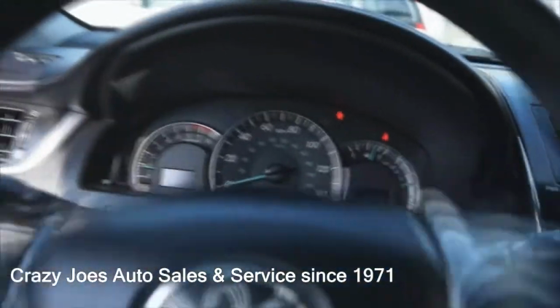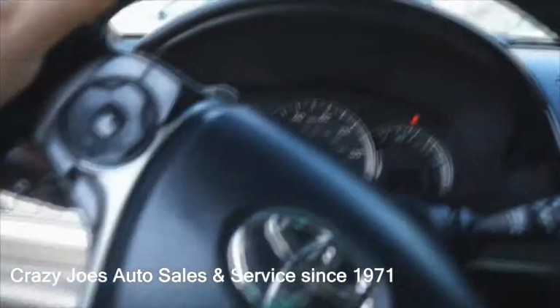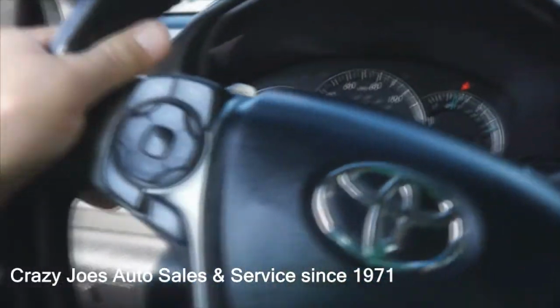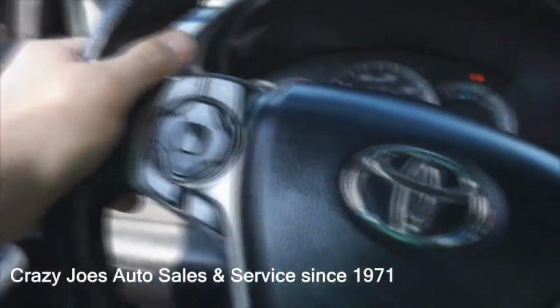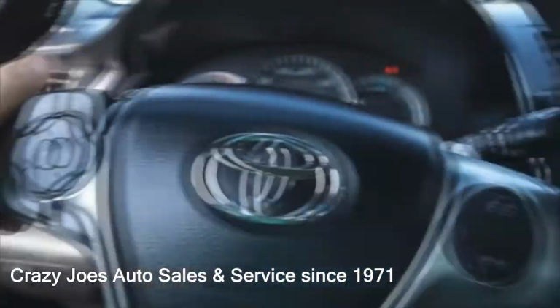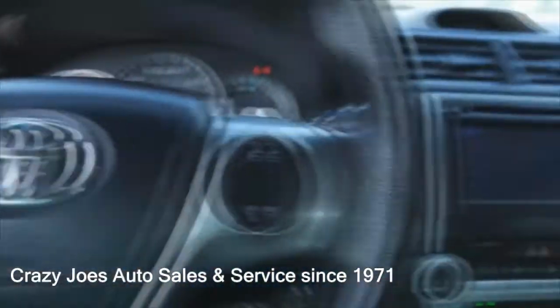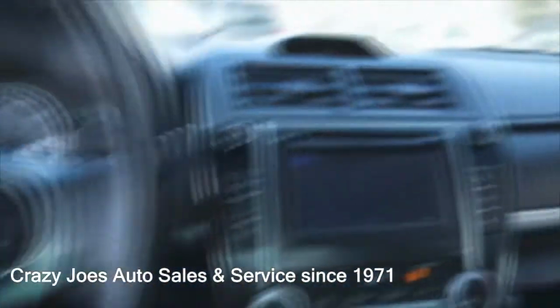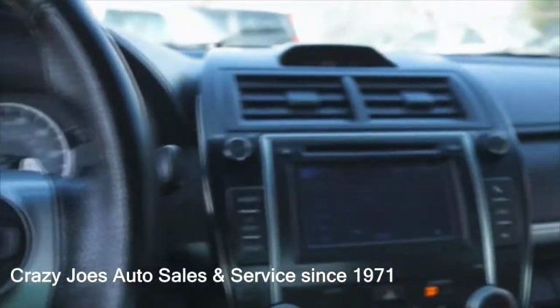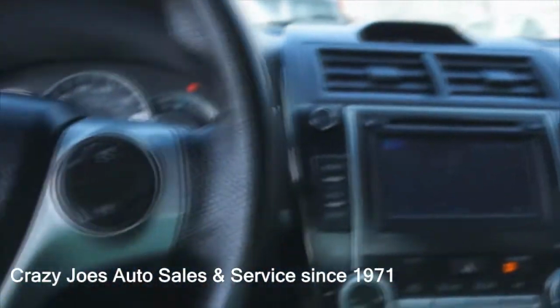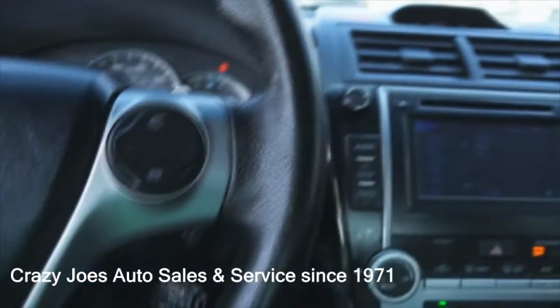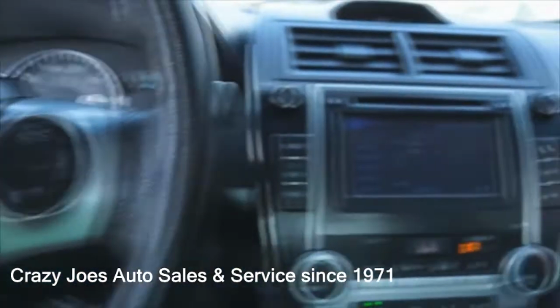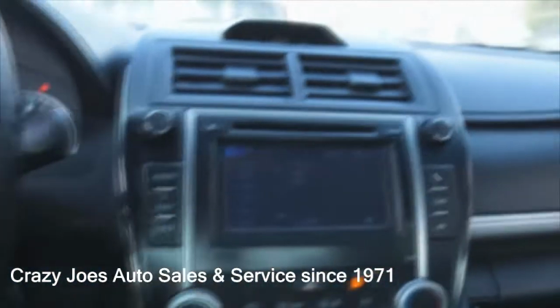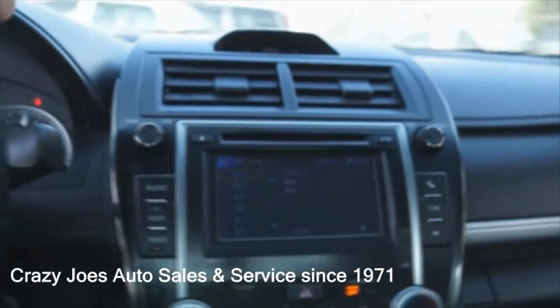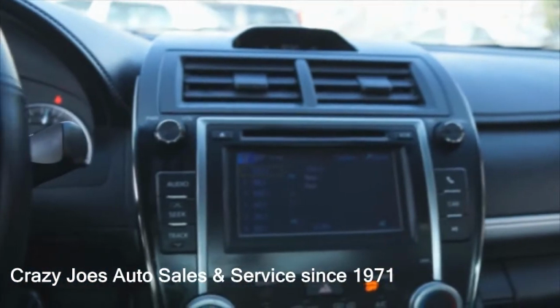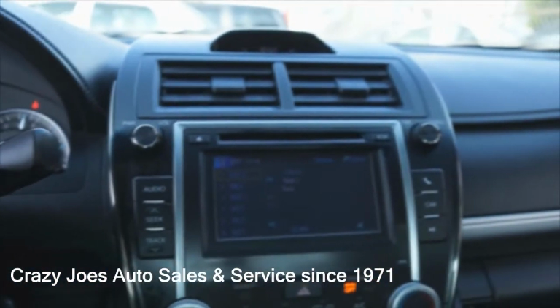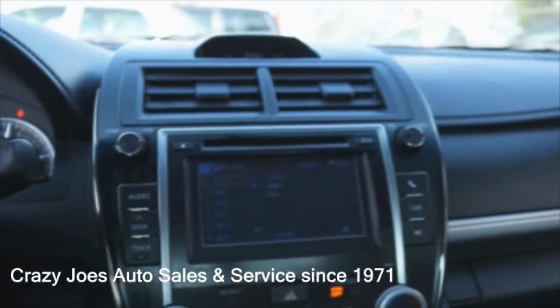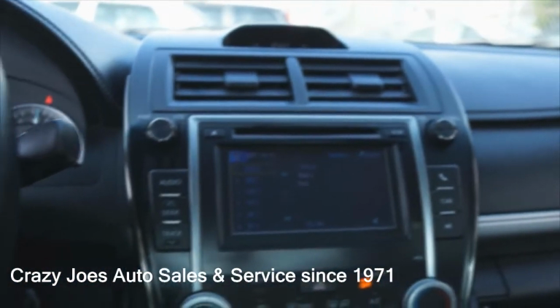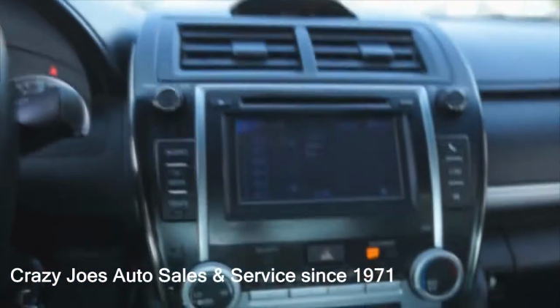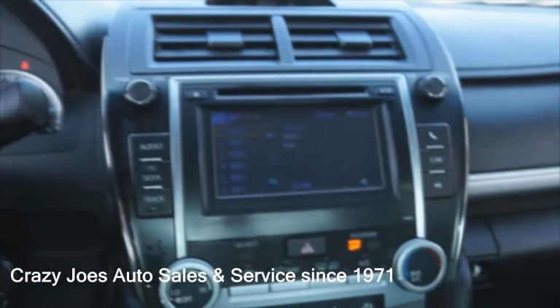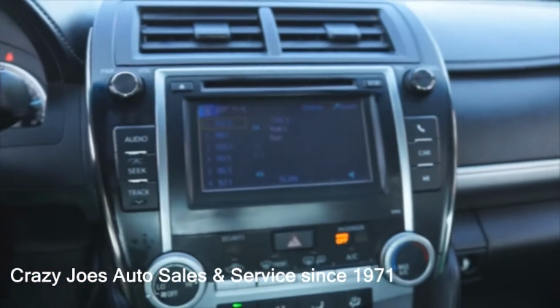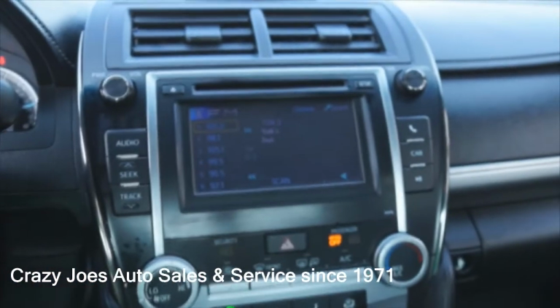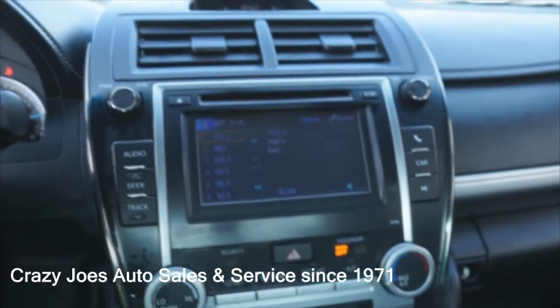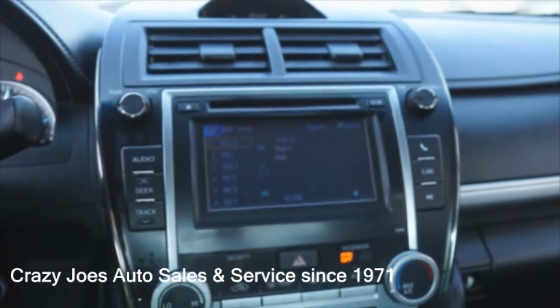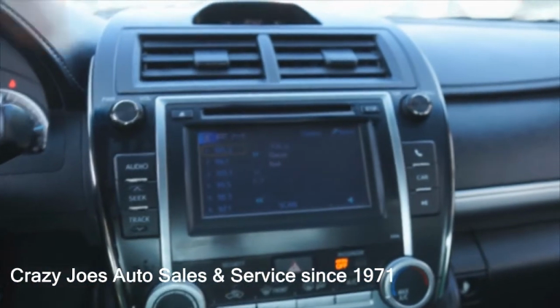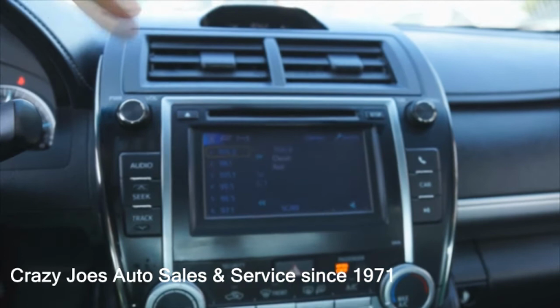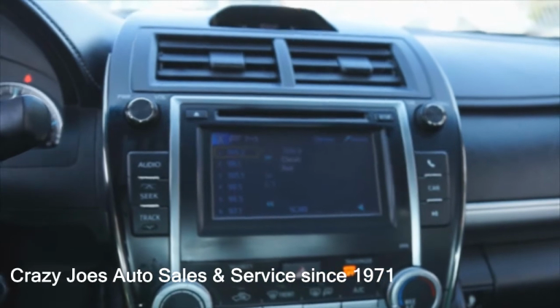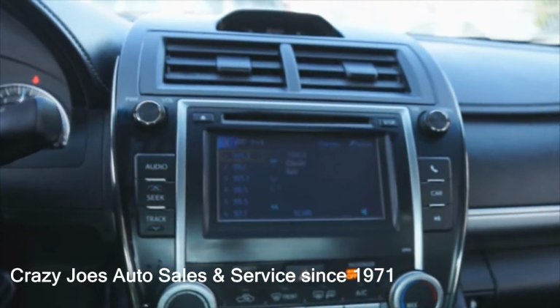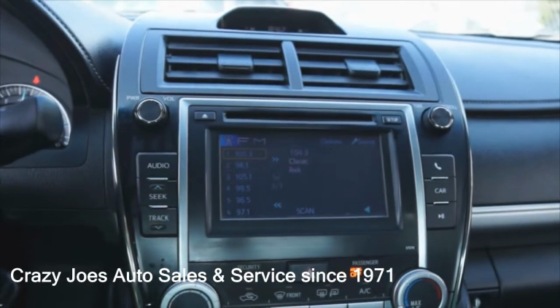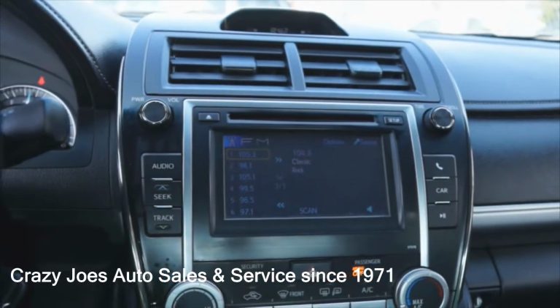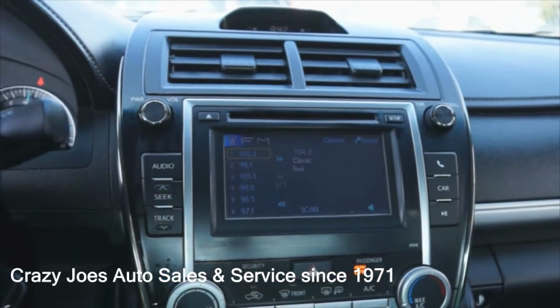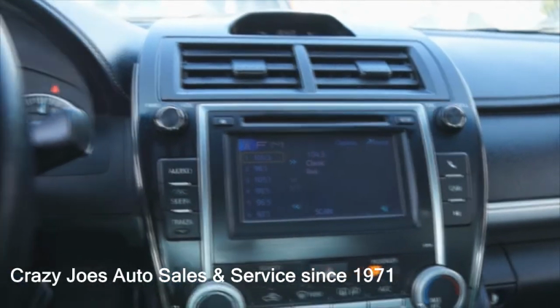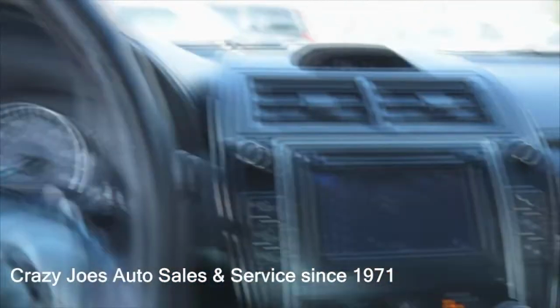Paddle shifters and a lot of controls here on the steering wheel. Big knobs, easy to use. No nav — it's just the audio system, just to let you know.